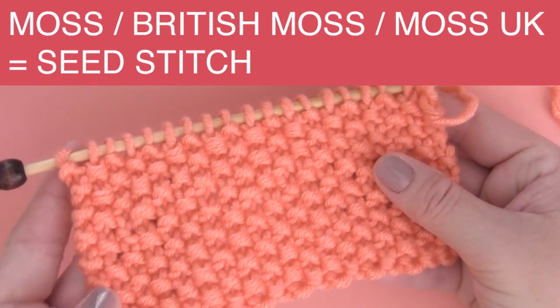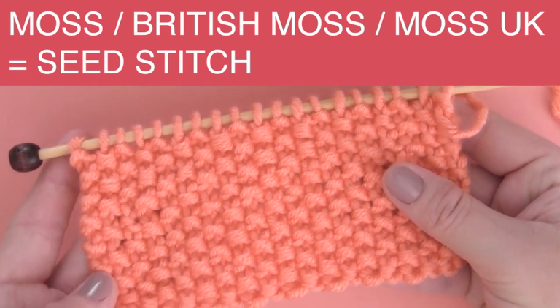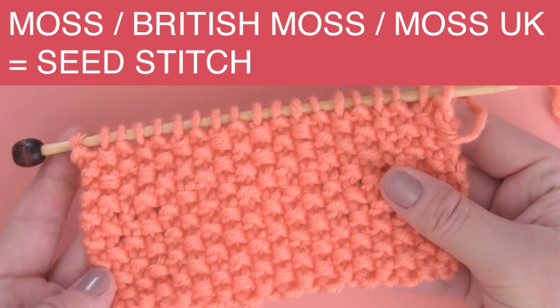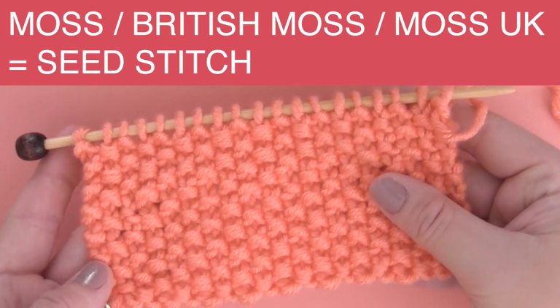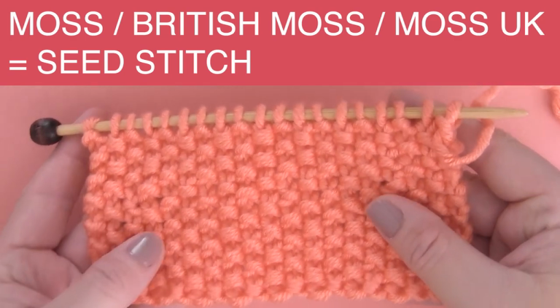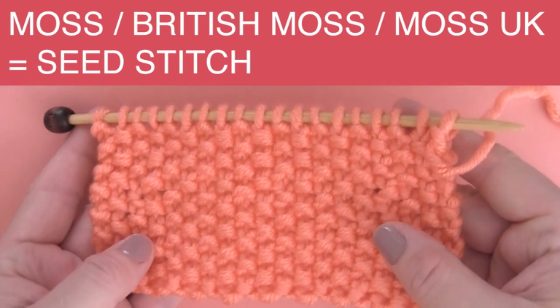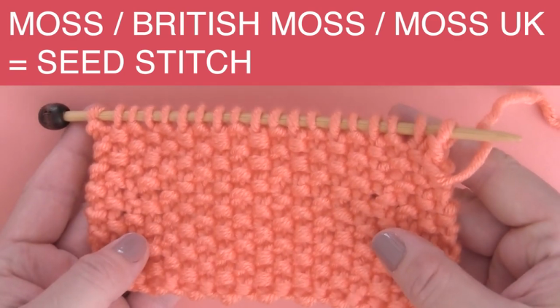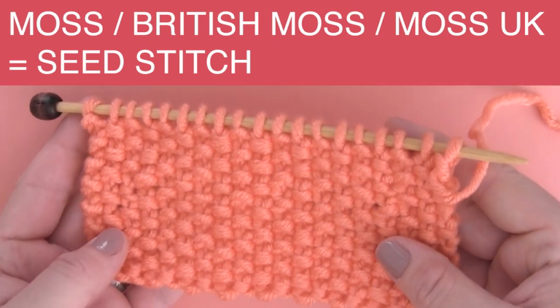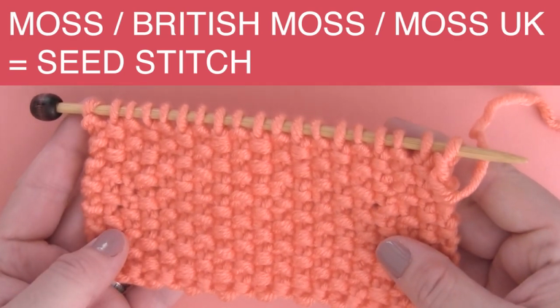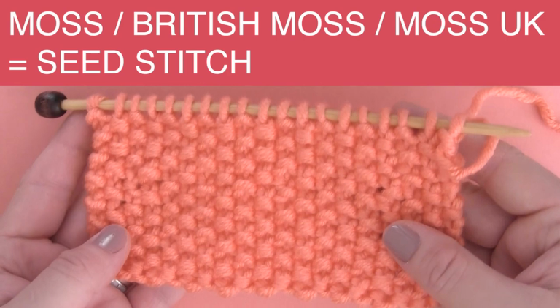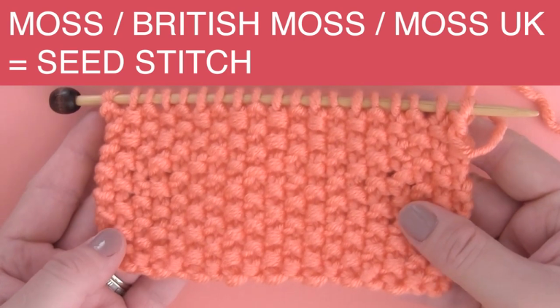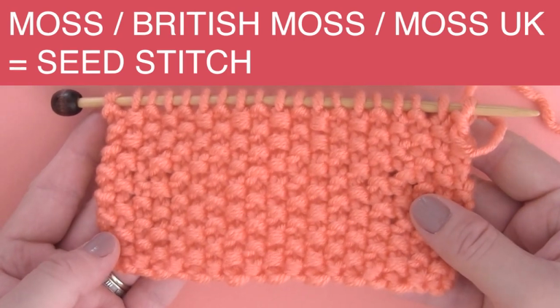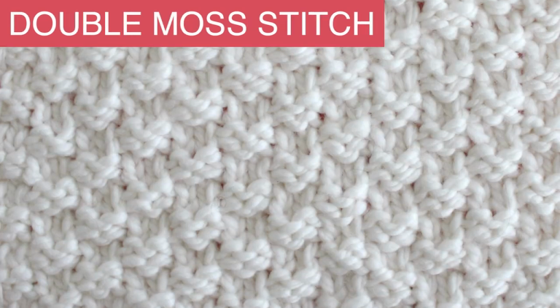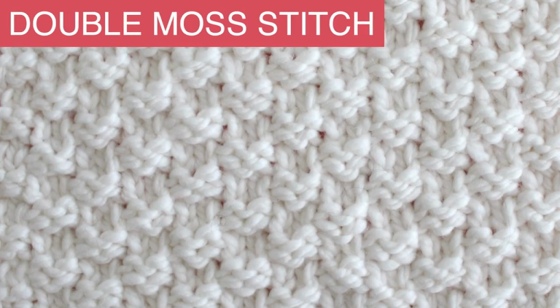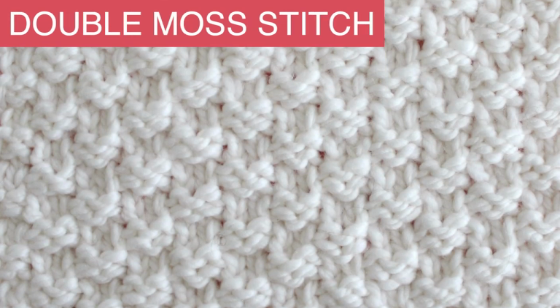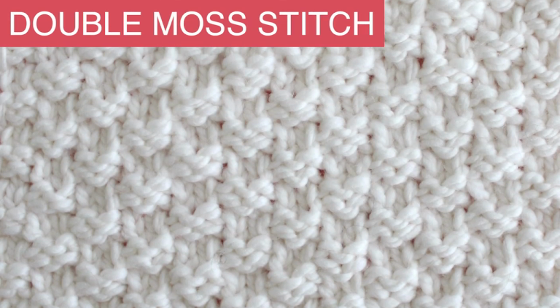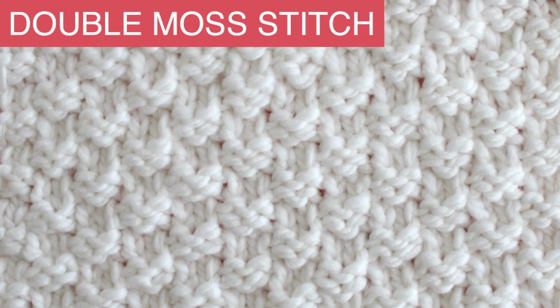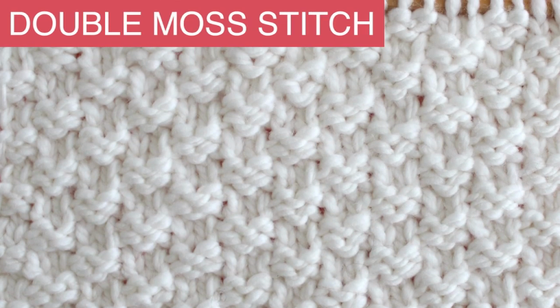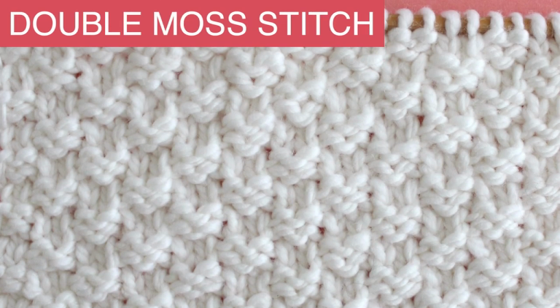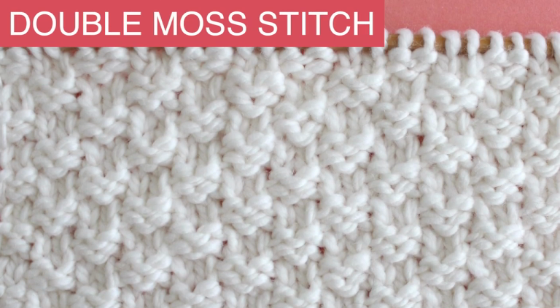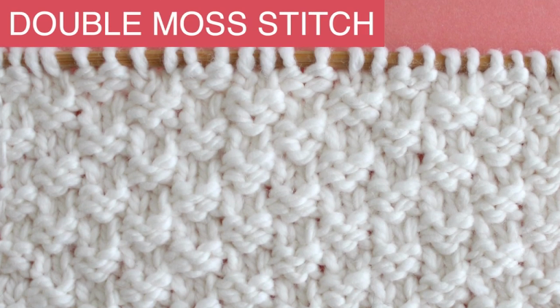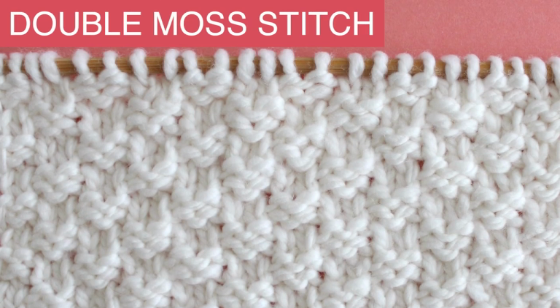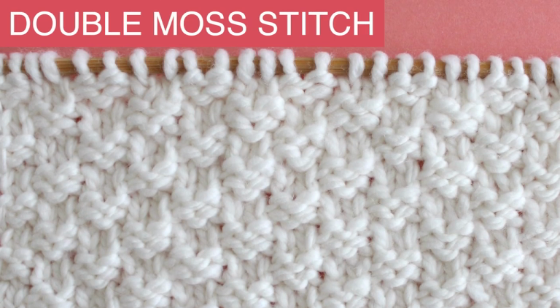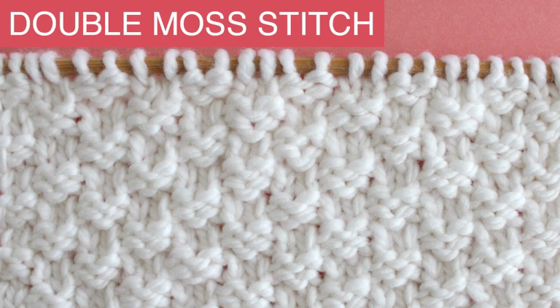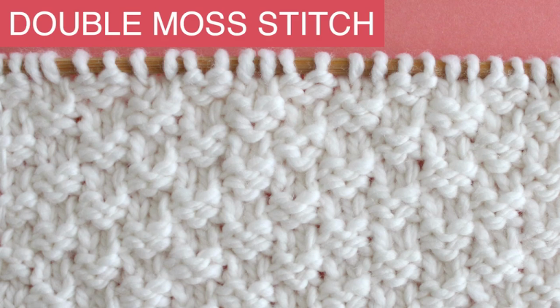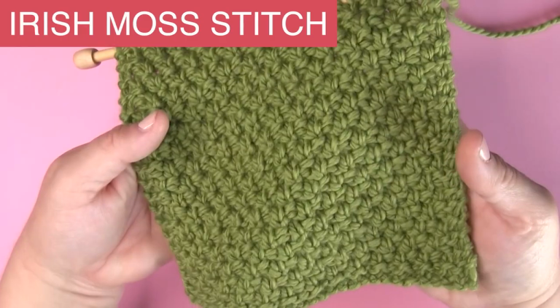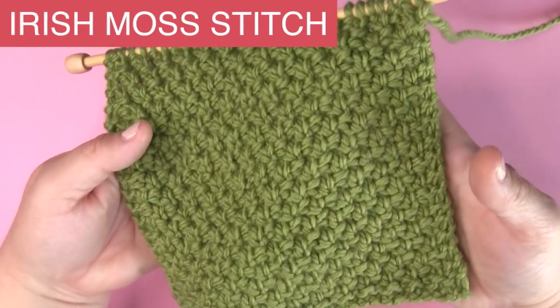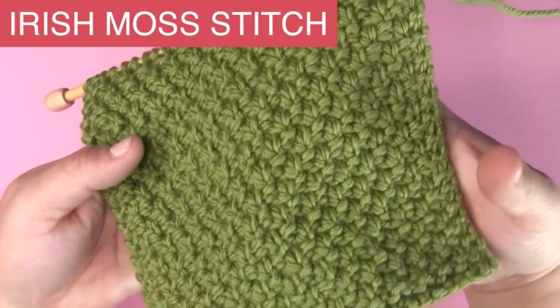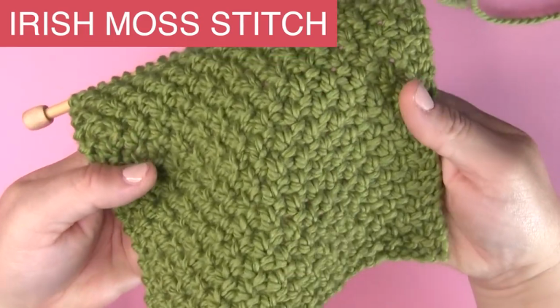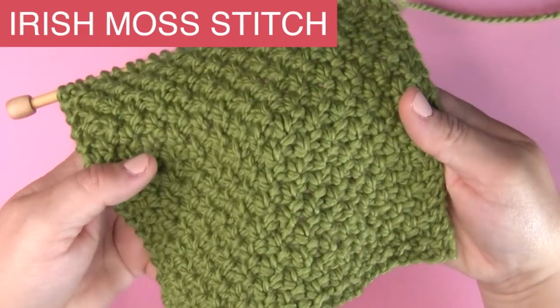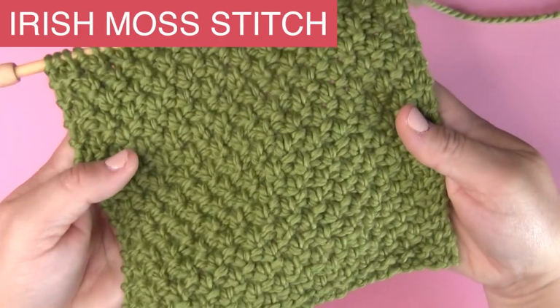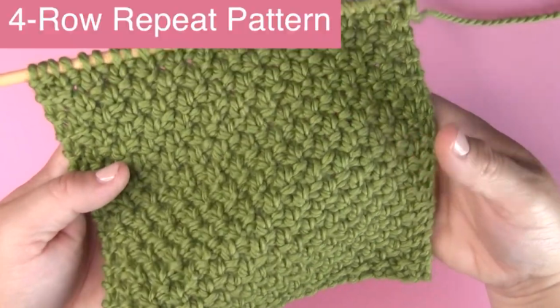I have a link to that video for you. In addition, there is a Double Moss Stitch, and that is a third pattern. But today we are focusing on the Irish Moss, the American Moss Knit Stitch Pattern.